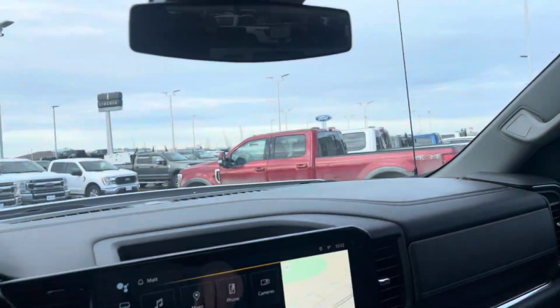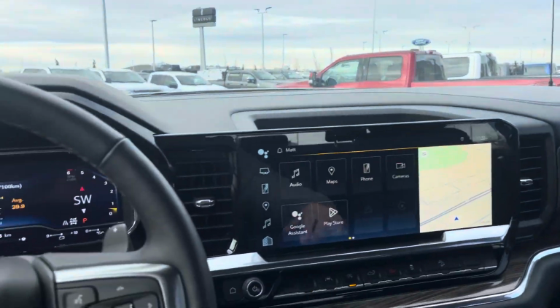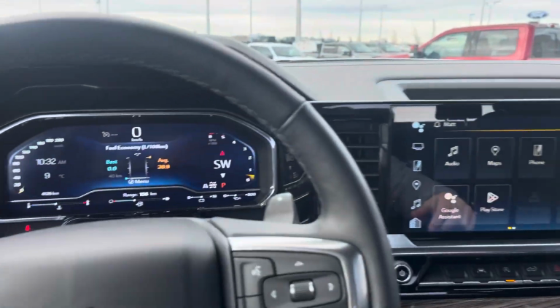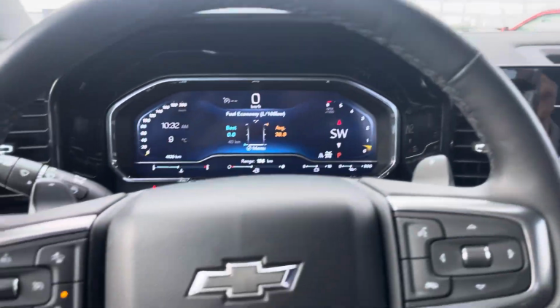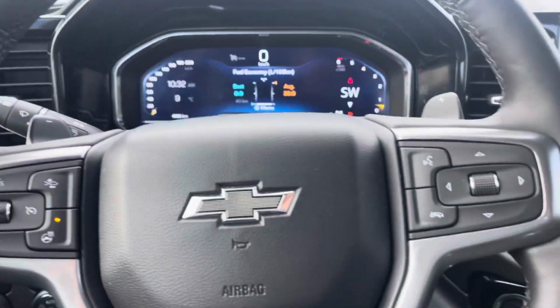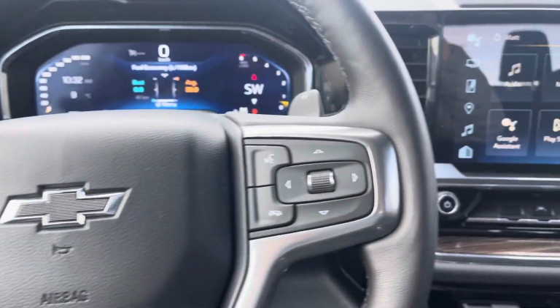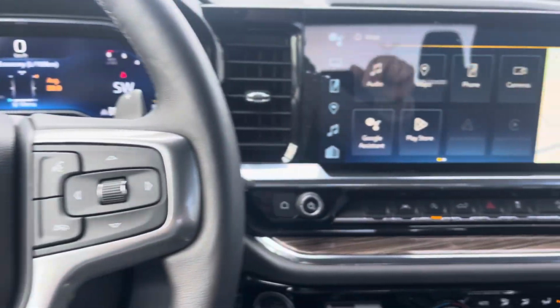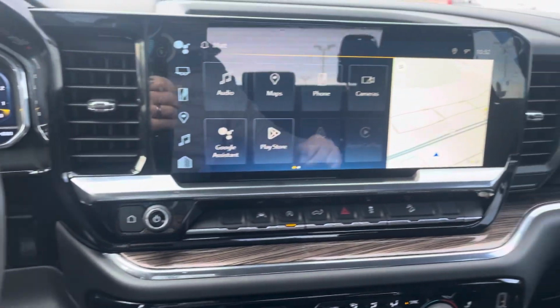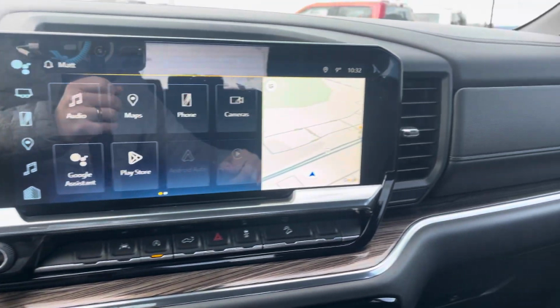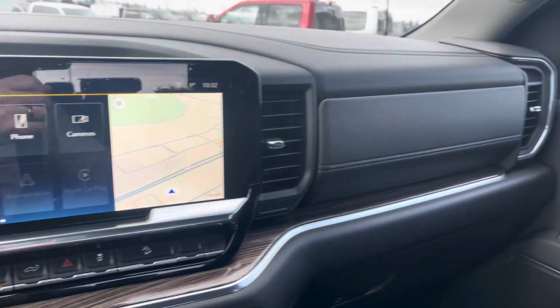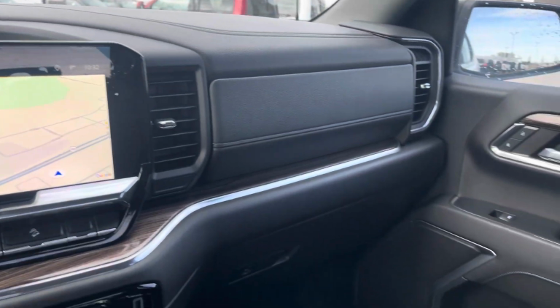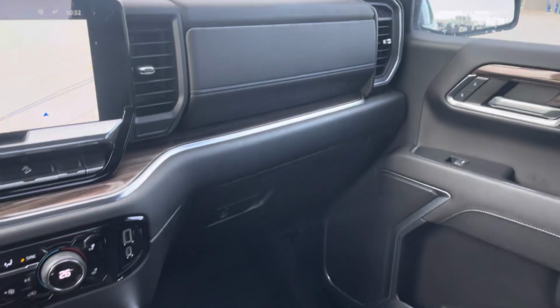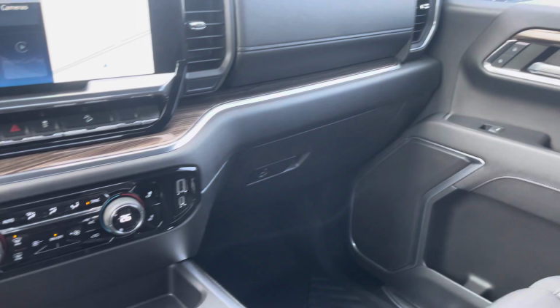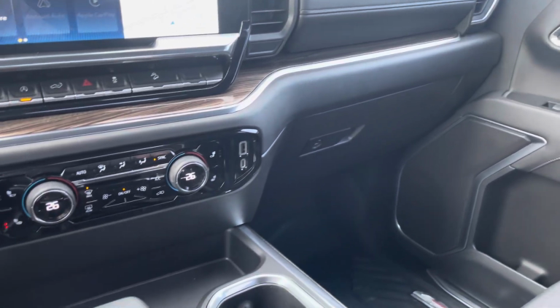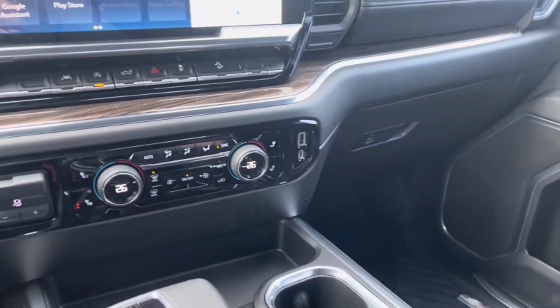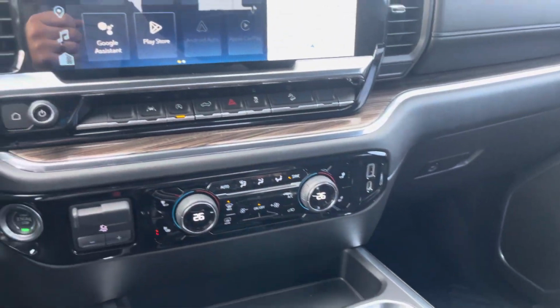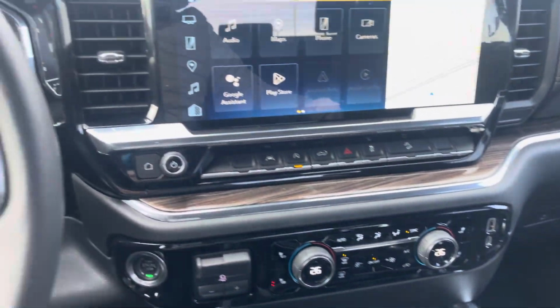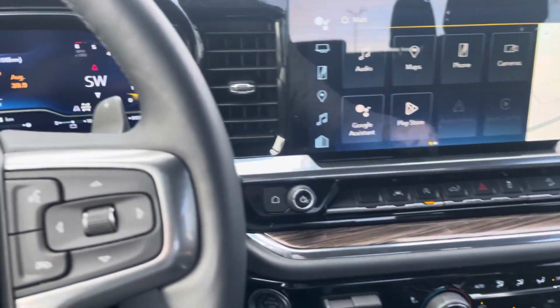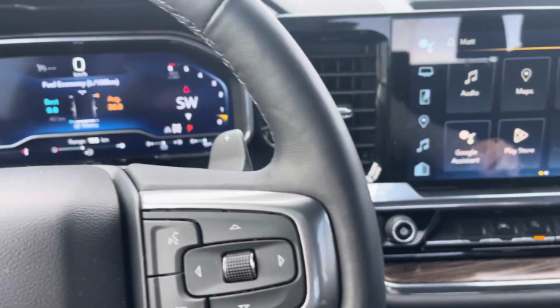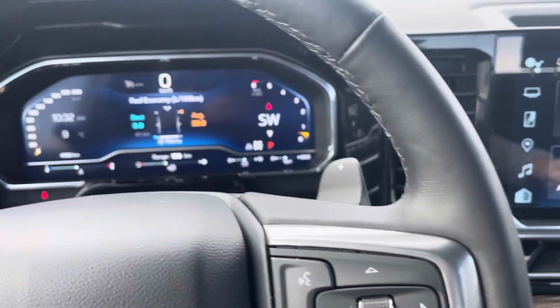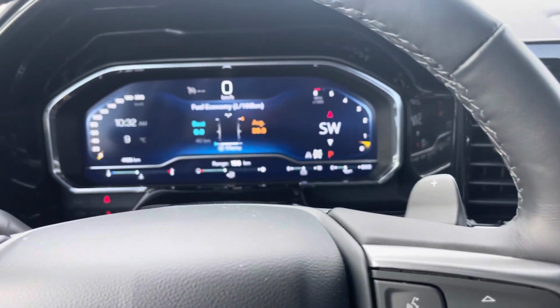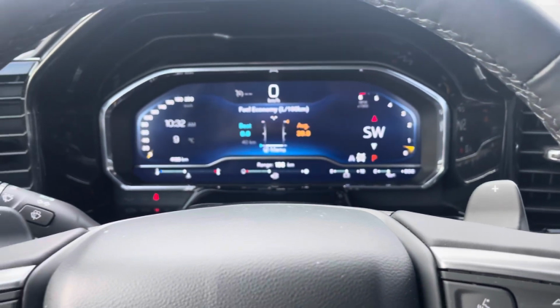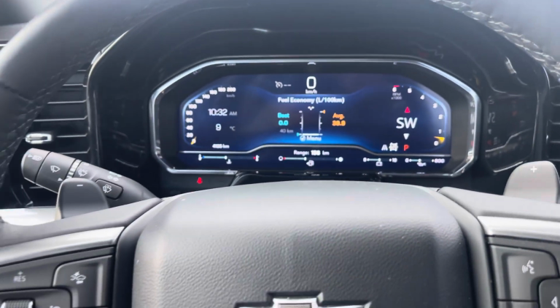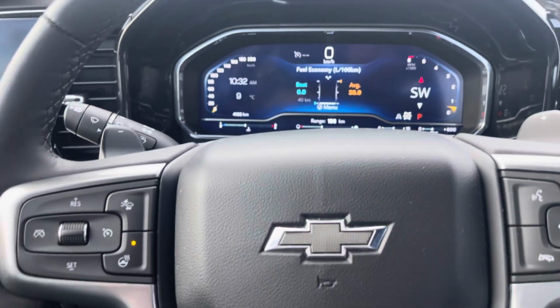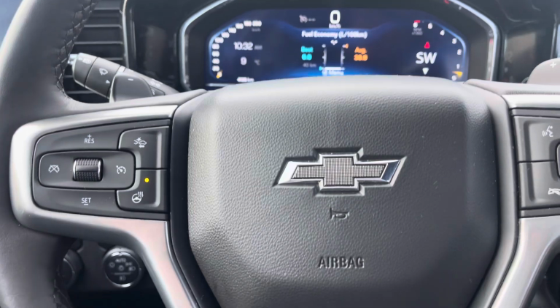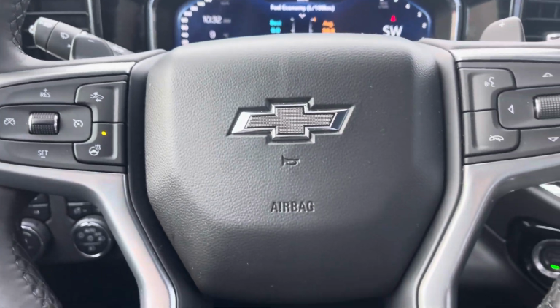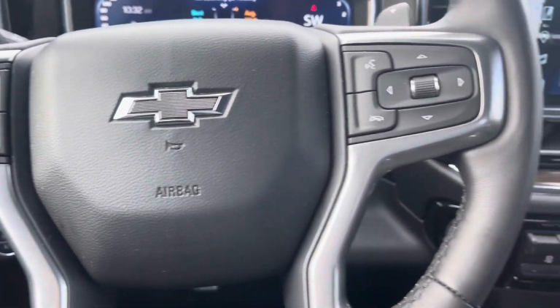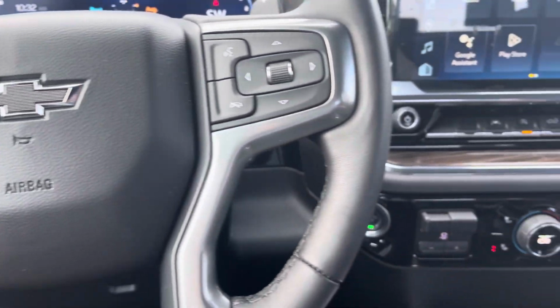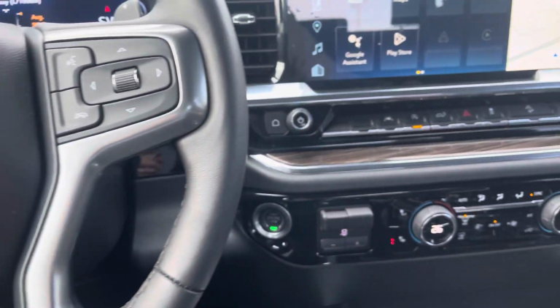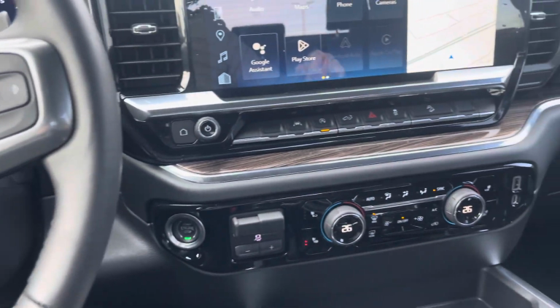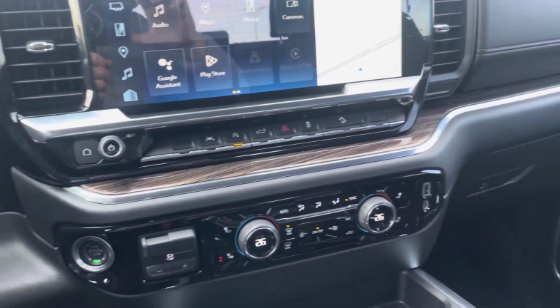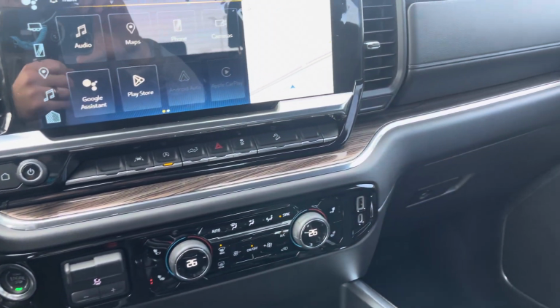That's this beautiful 2023 Chevy Silverado RST. Thanks a lot for watching this video. Do me a huge favor and click subscribe to this channel. If you want to see more videos like this one, hit that bell icon — you'll be notified every time I make a video. And if you like this video, give it a big thumbs up. Thanks everyone.